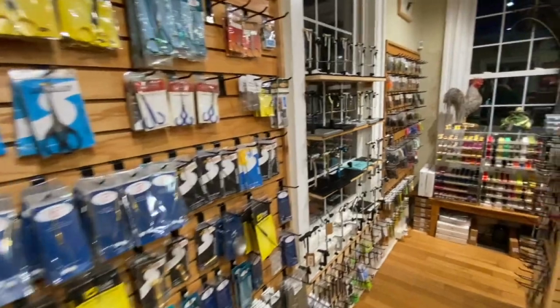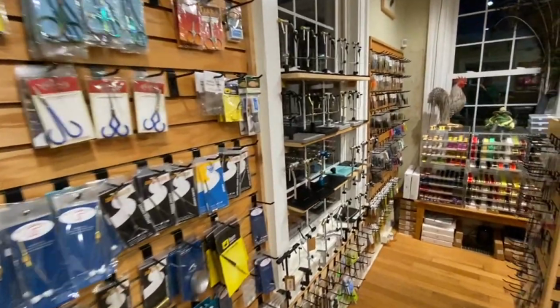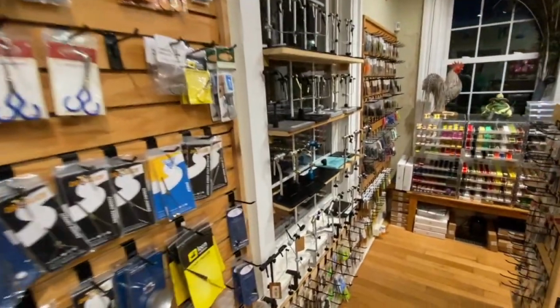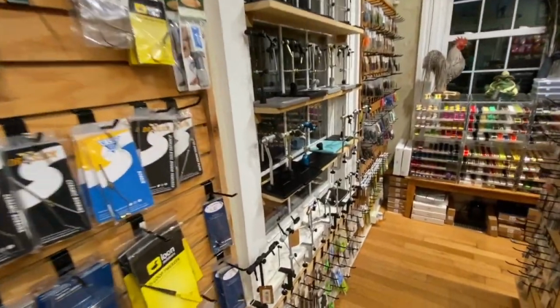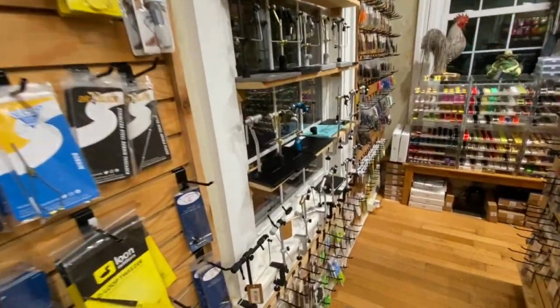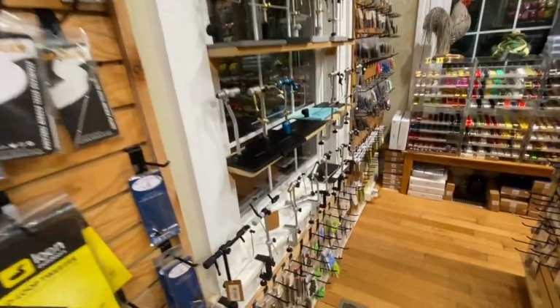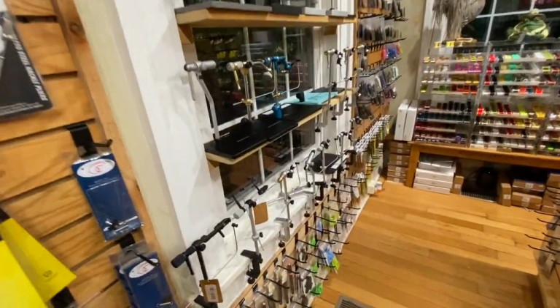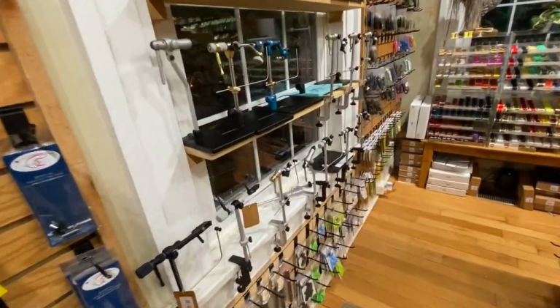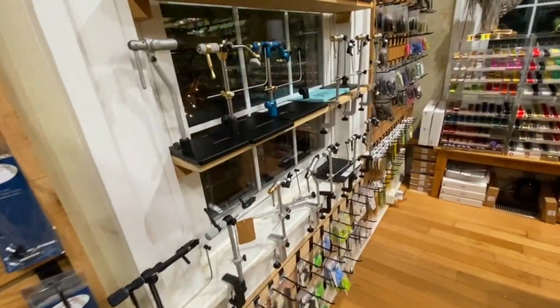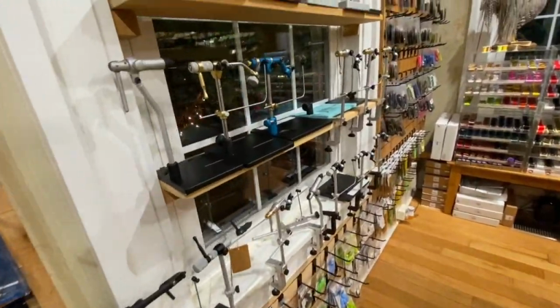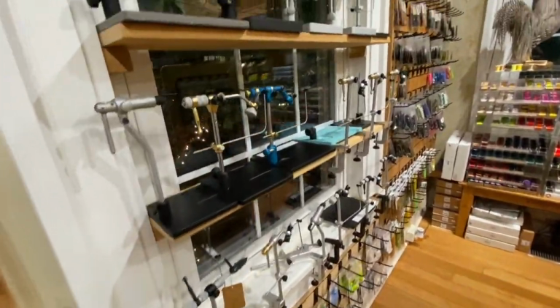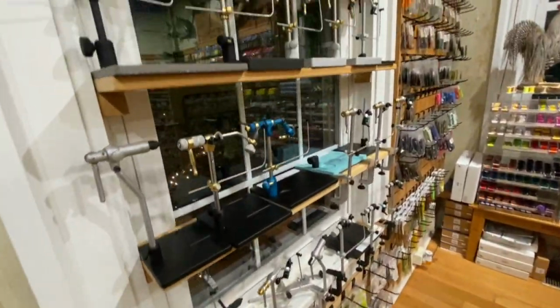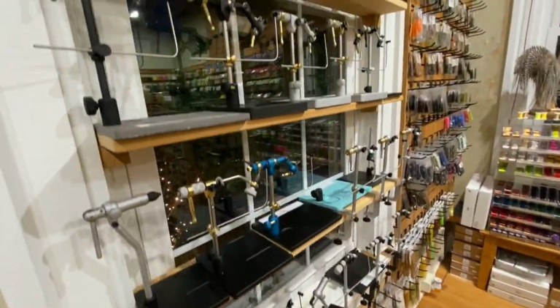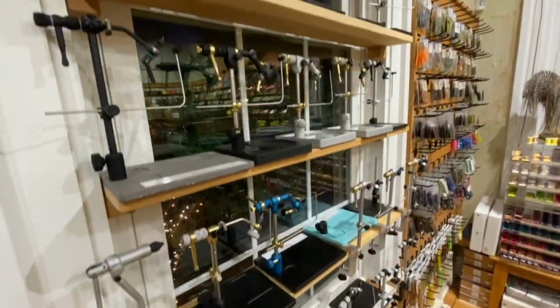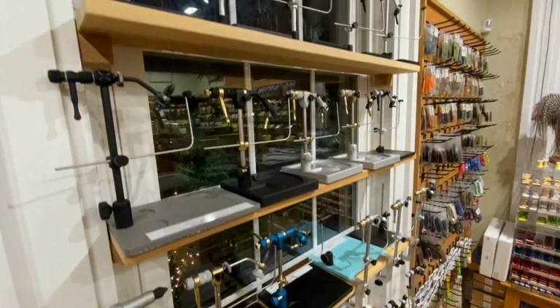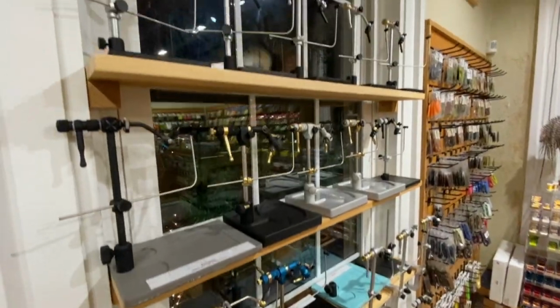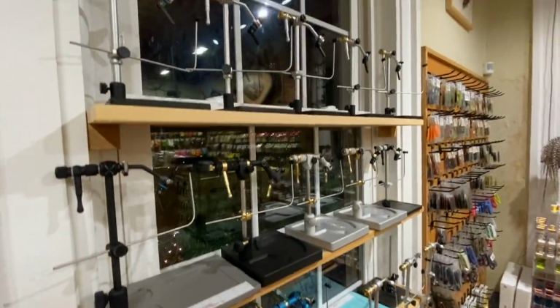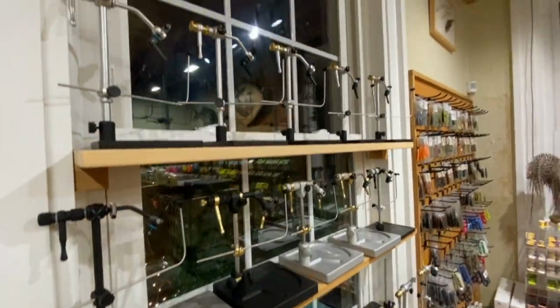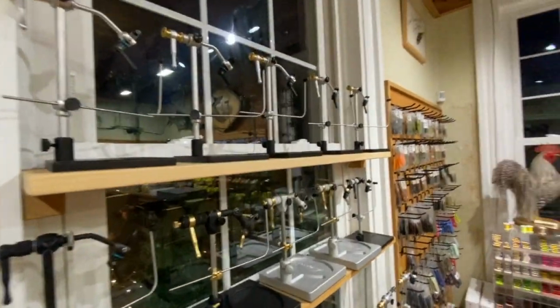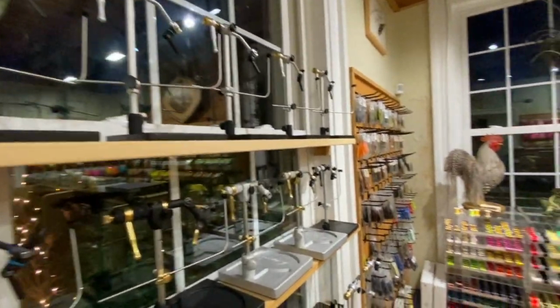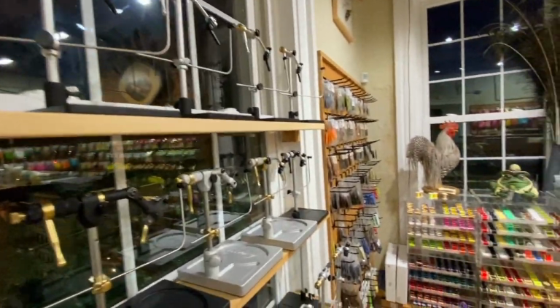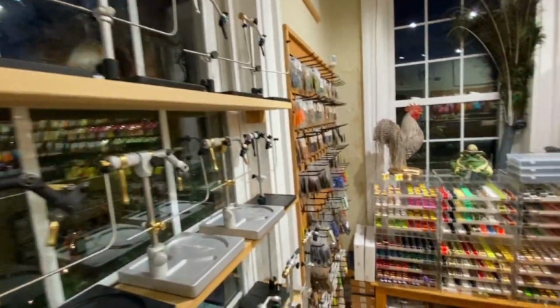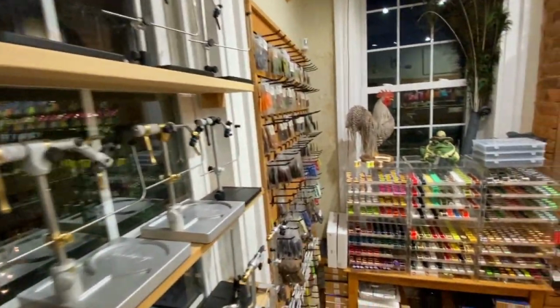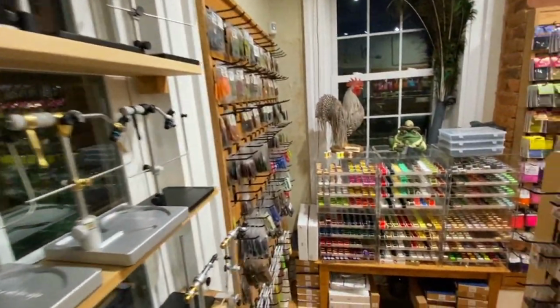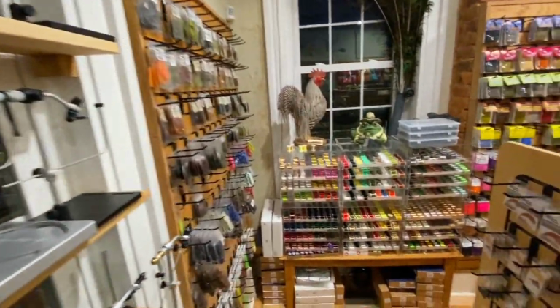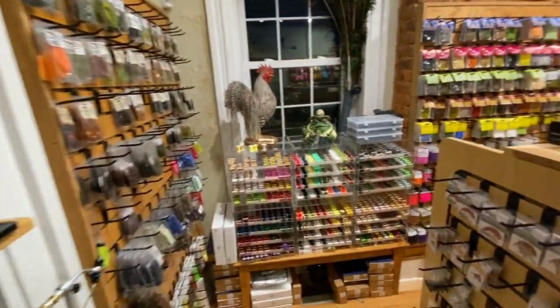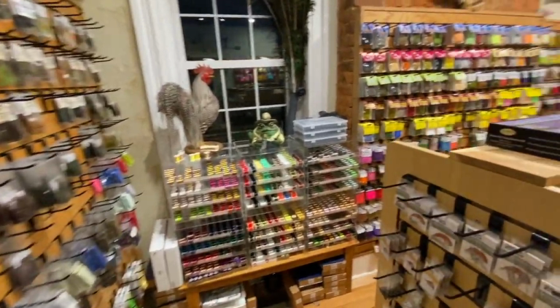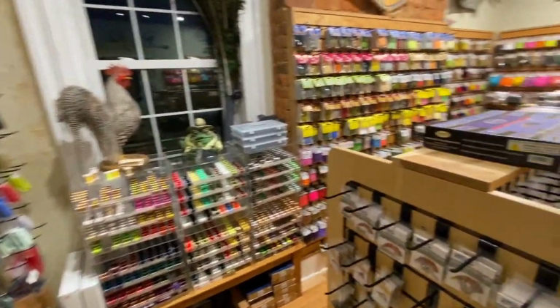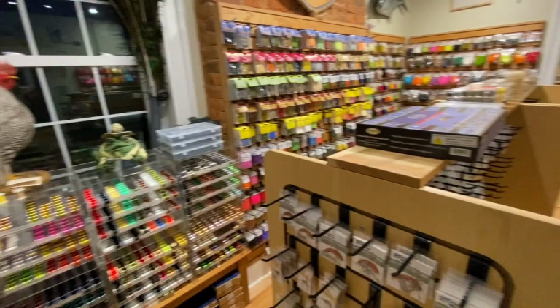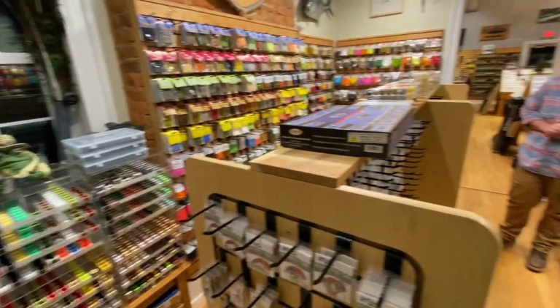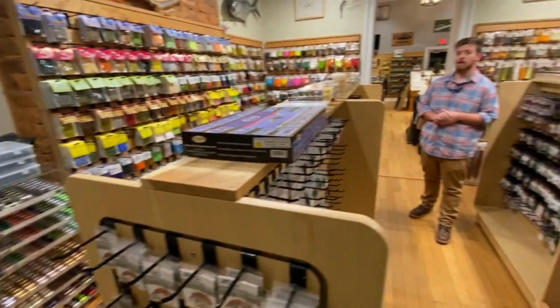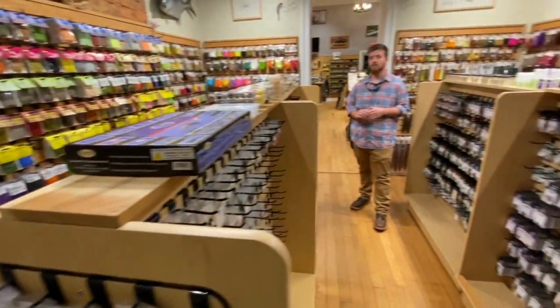We can come into our main room where we've got tons of materials and tons of tools. We're fully loaded on Renzetti vices and some beginner kits, plus lots of new materials for those of you who've been shopping with us for a while.